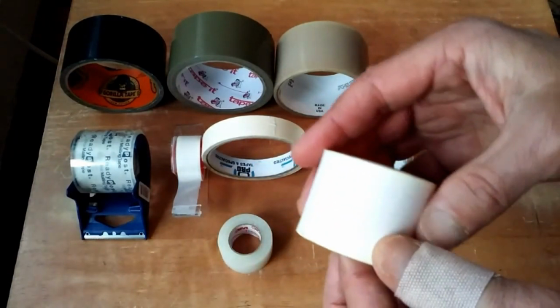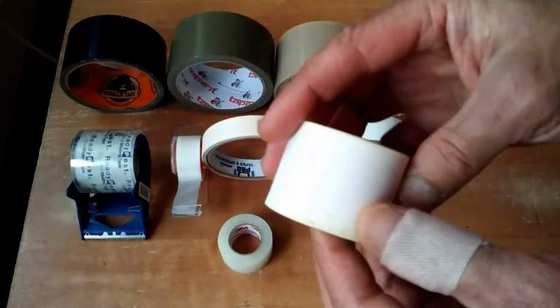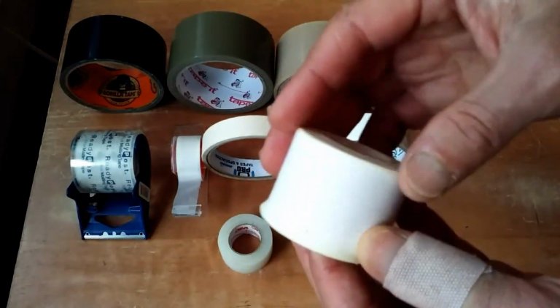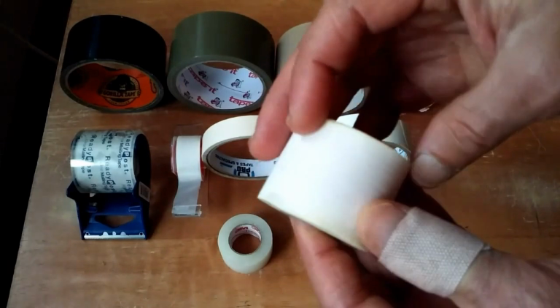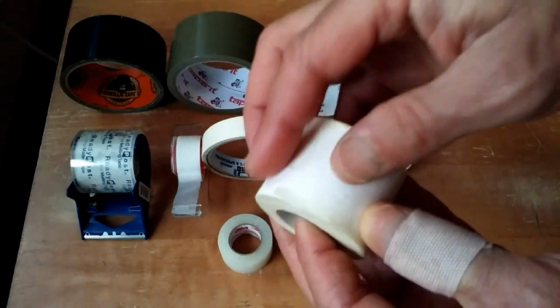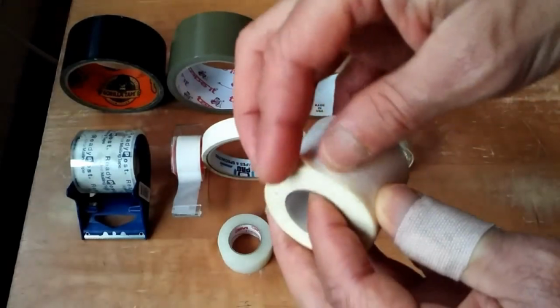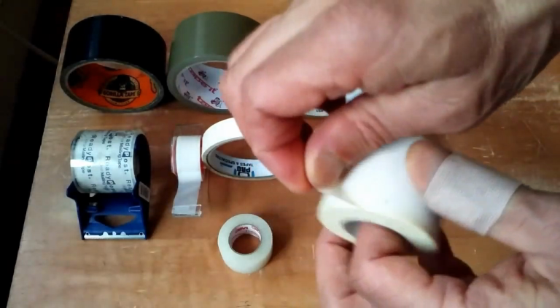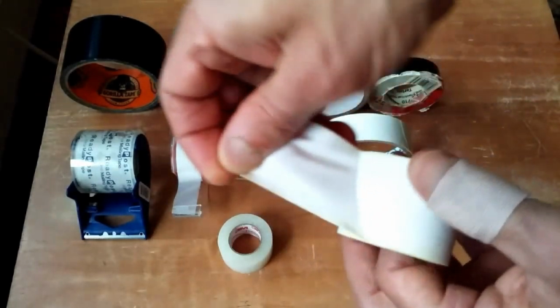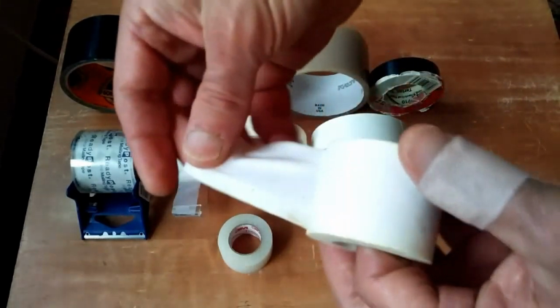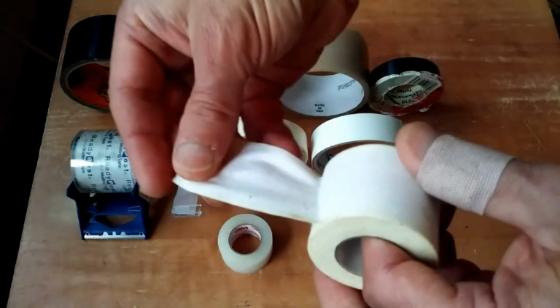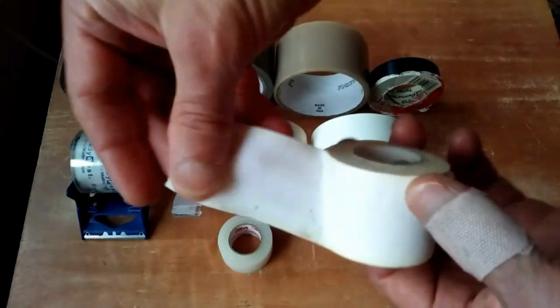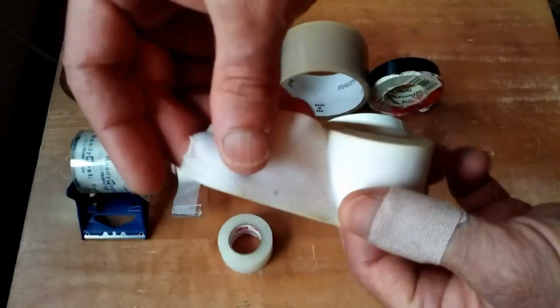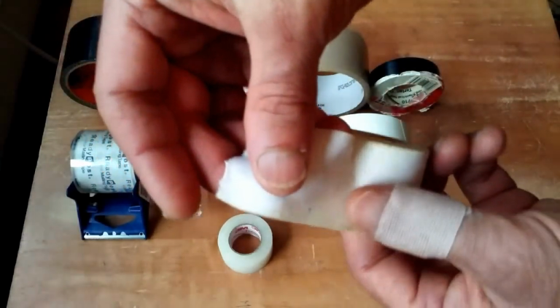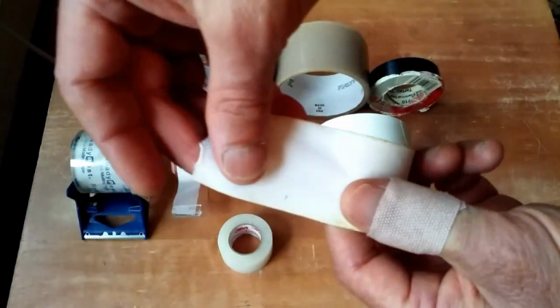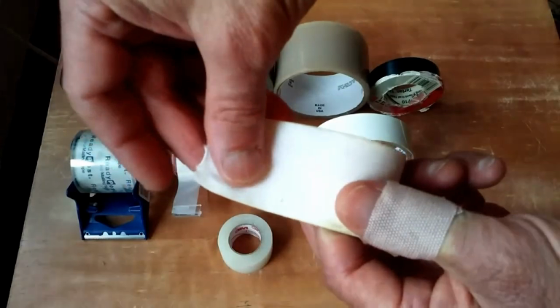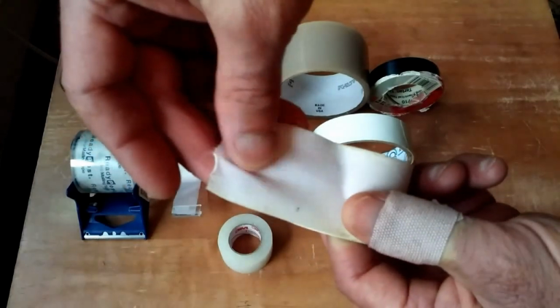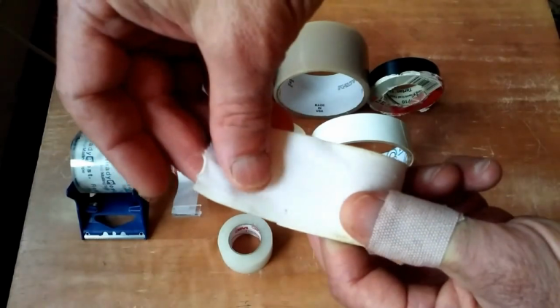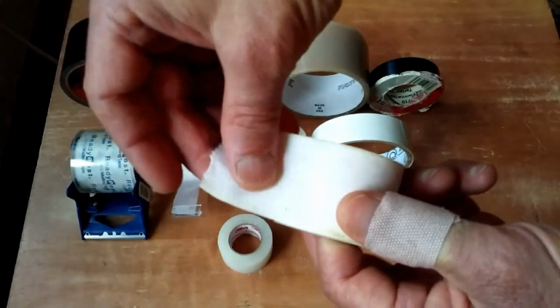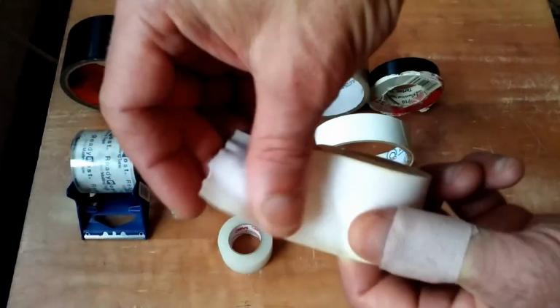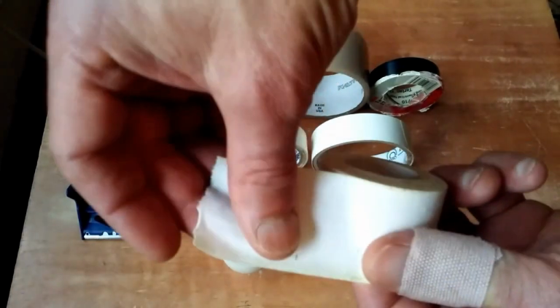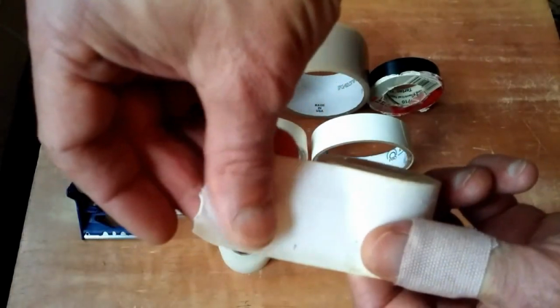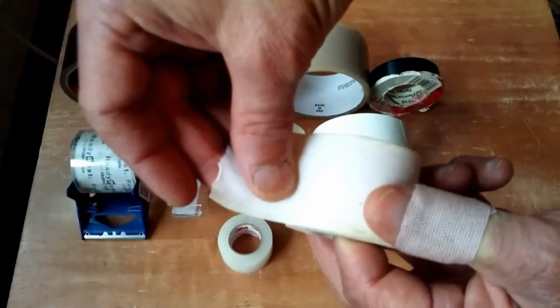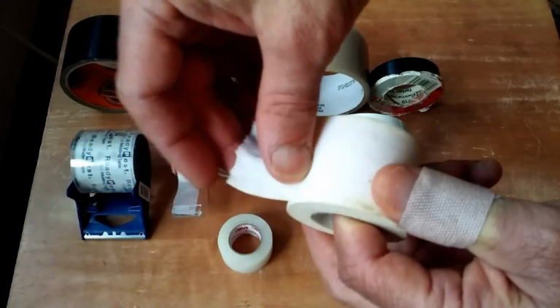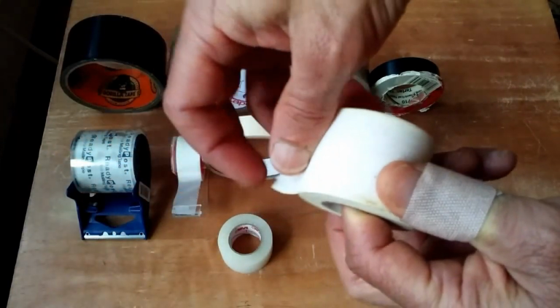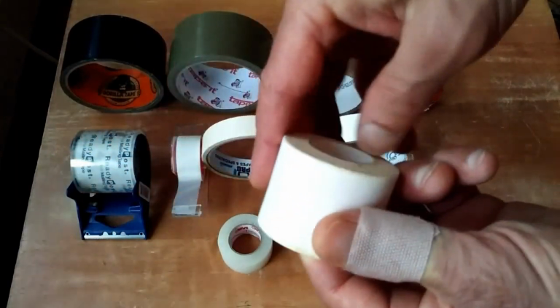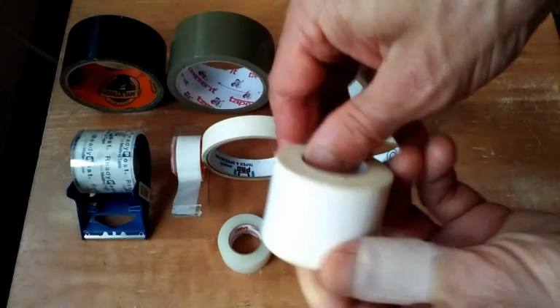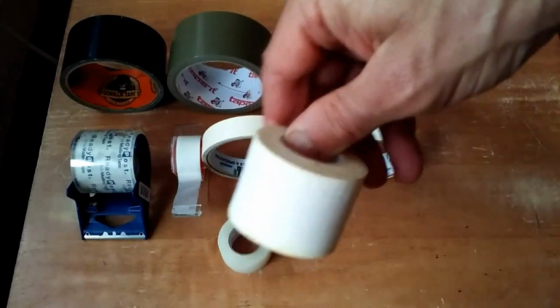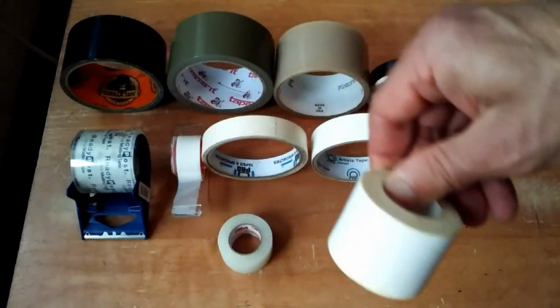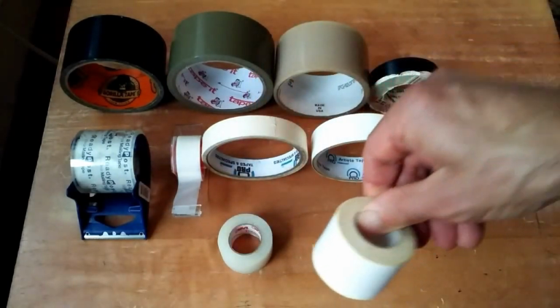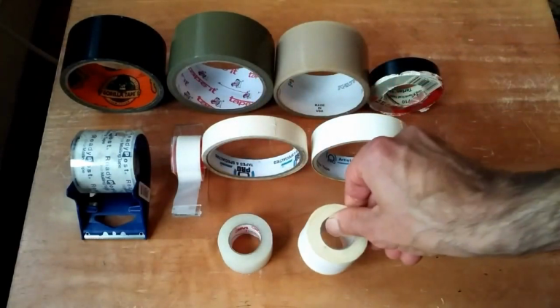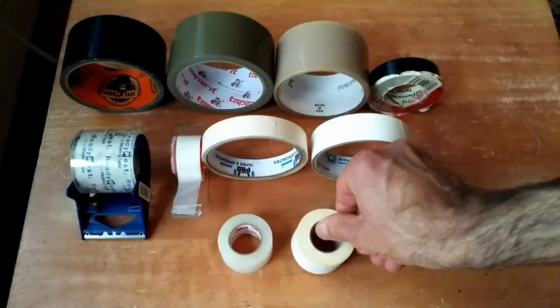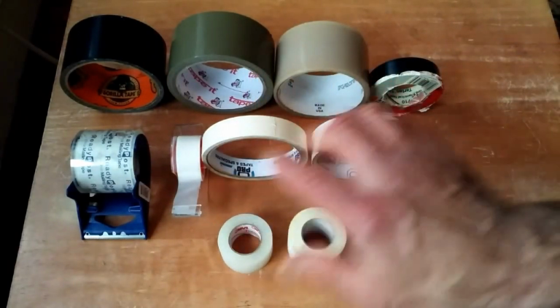Also, in the medical tape category, I've got this cloth tape. You'll find athletes using this, wrapping ankles, wrists, etc. This almost feels like a gaffer's tape. It's quite expensive, the cloth stuff, but I've still got it in my first aid kit.